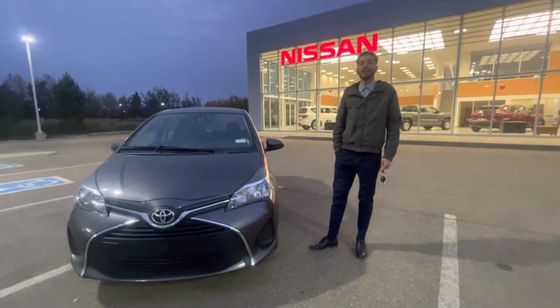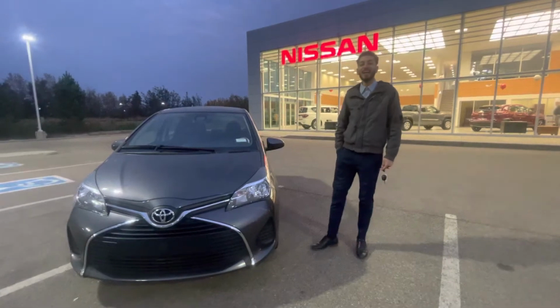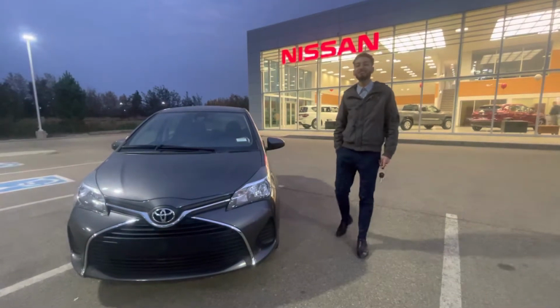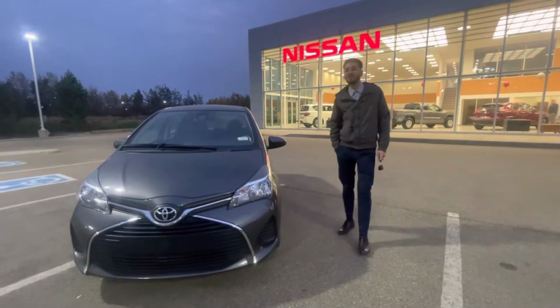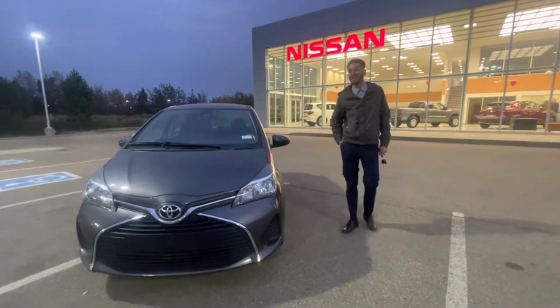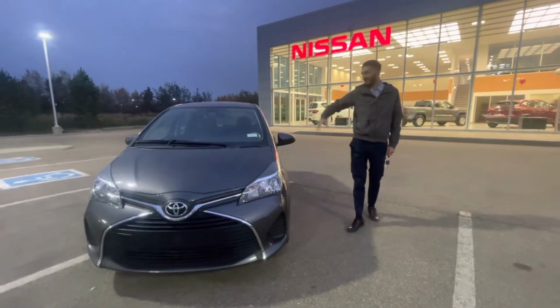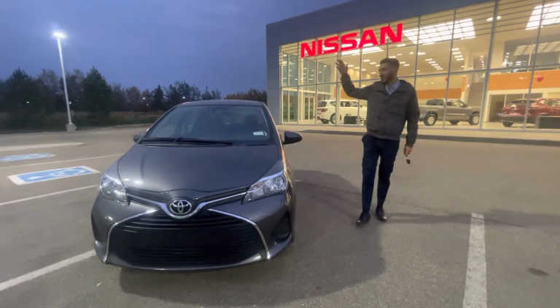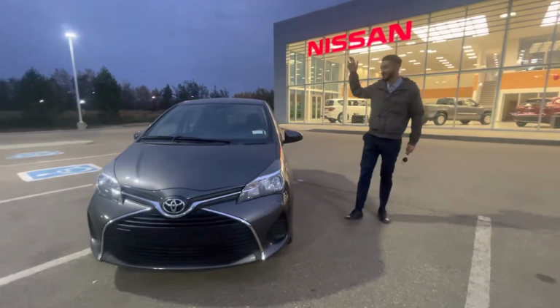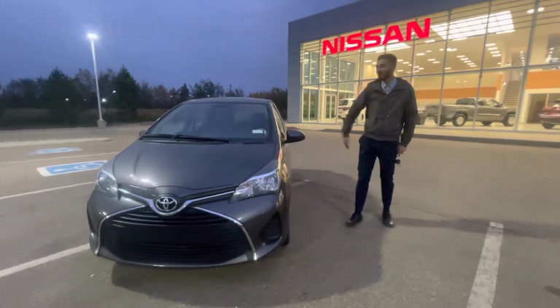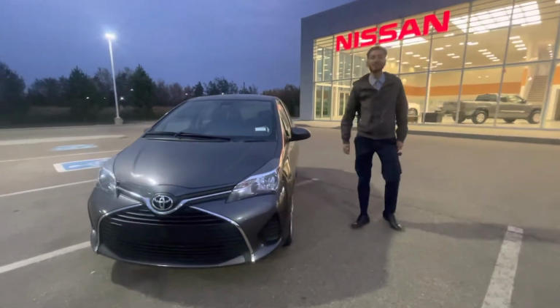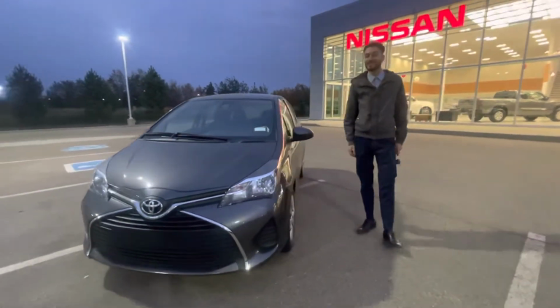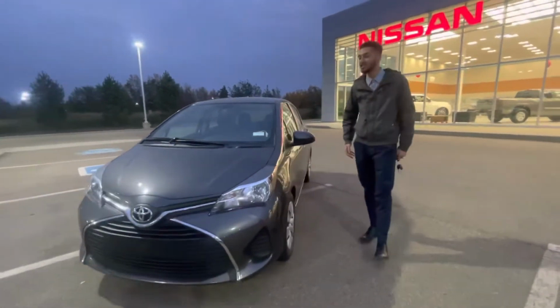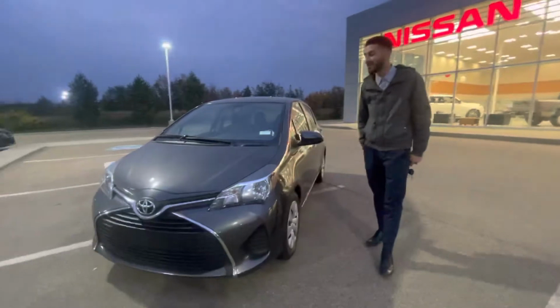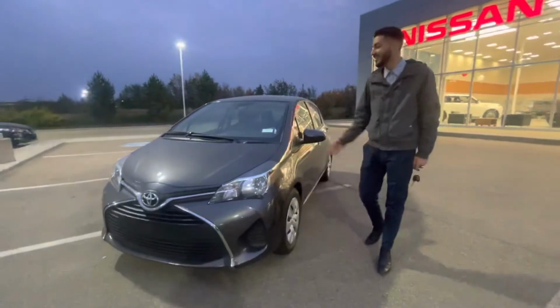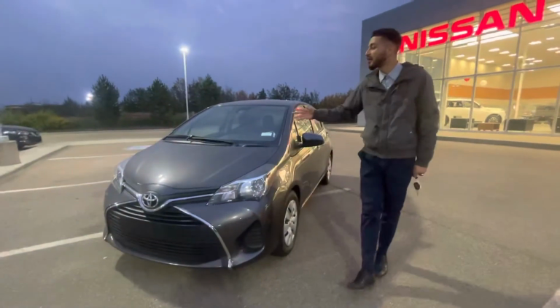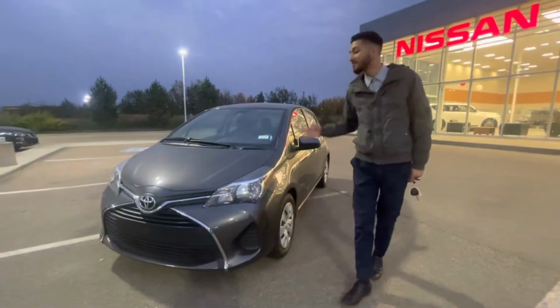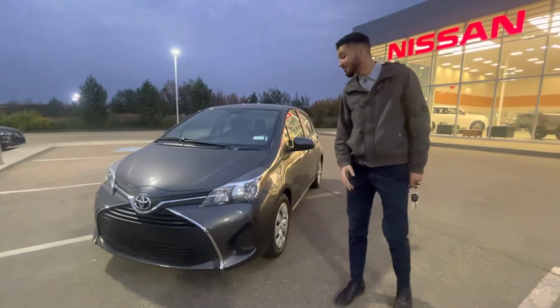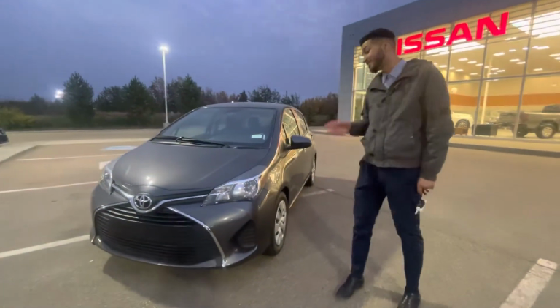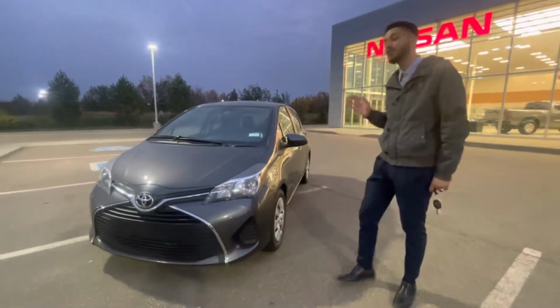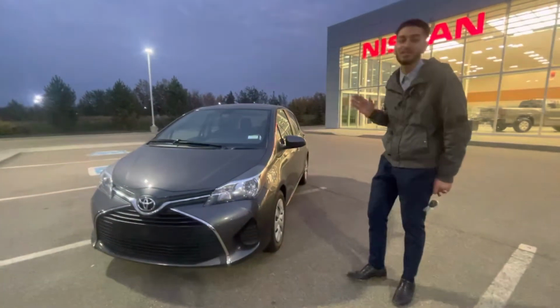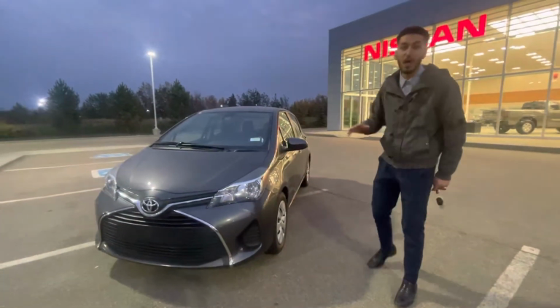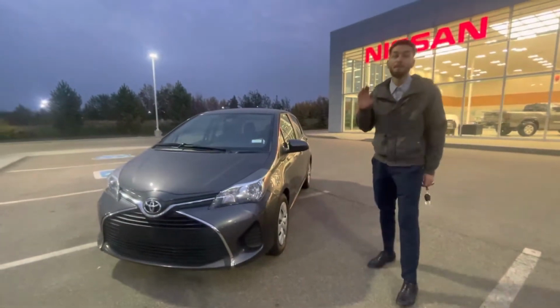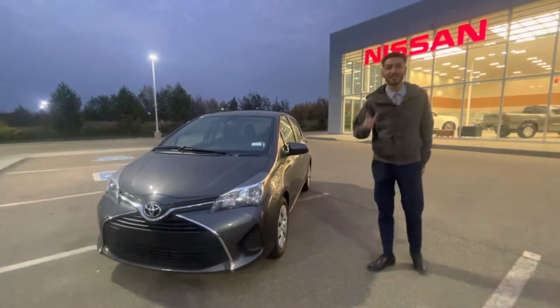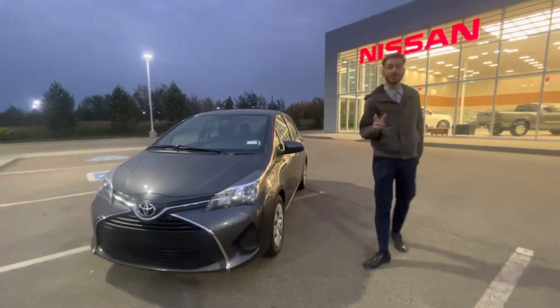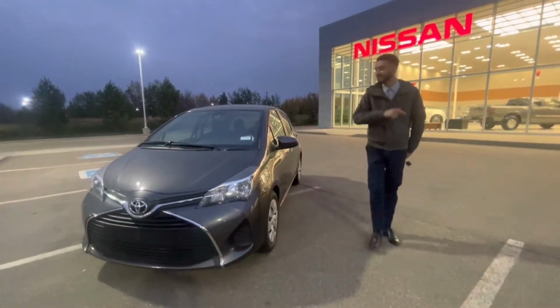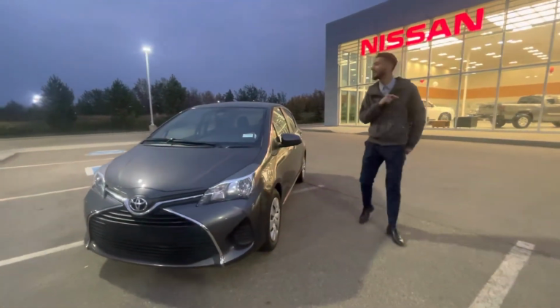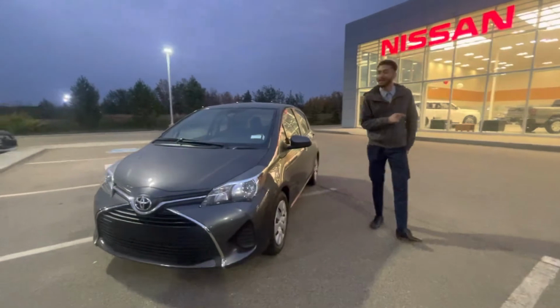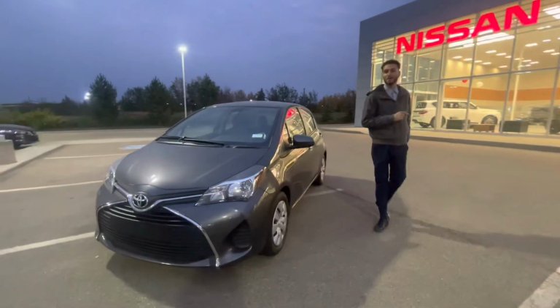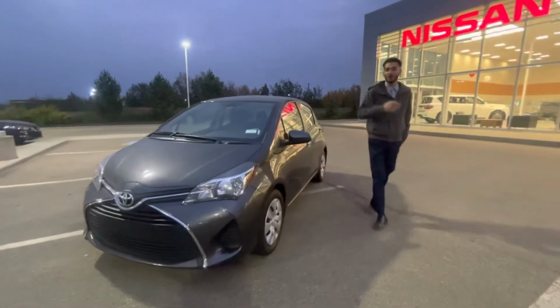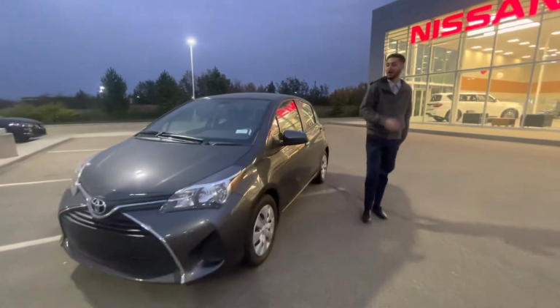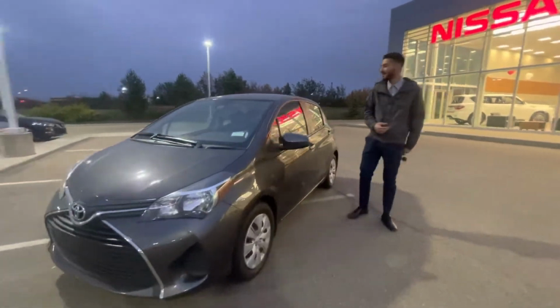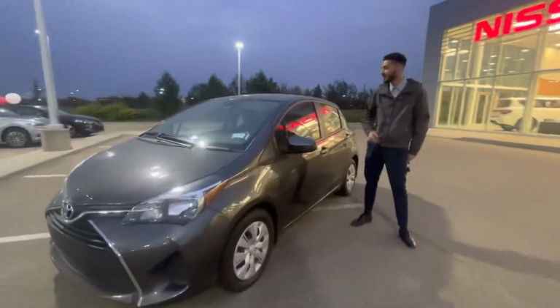Hey guys, Manir from LA Nissan here showing you this beautiful 2017 Yaris. This car is amazing because it's so nimble and small, amazing, cost-effective, and great on fuel. Come with me and I'll show you.